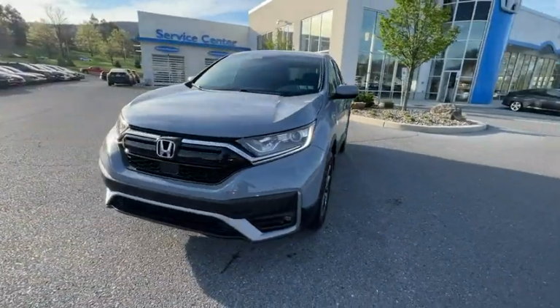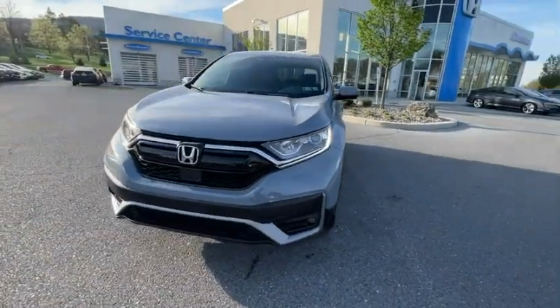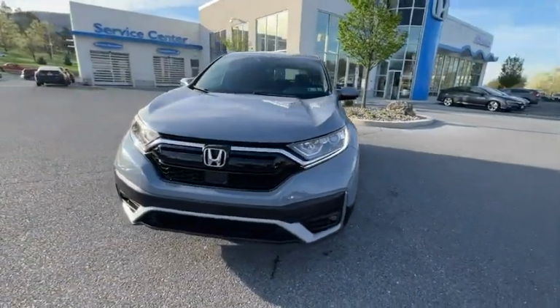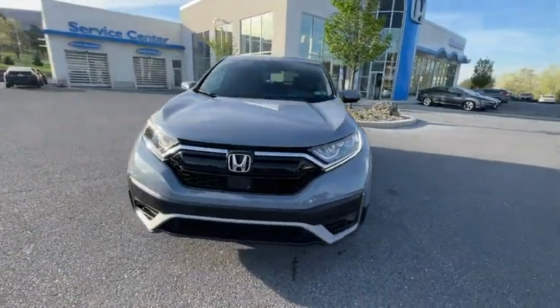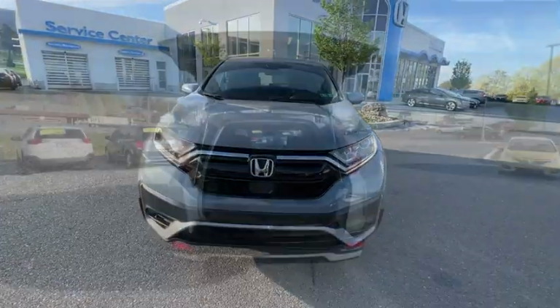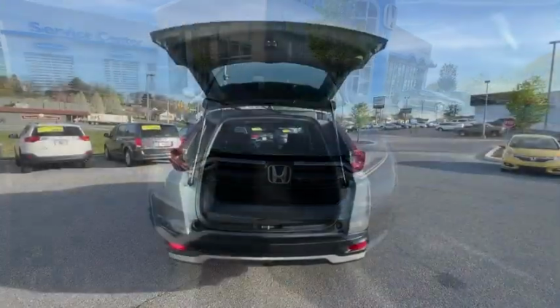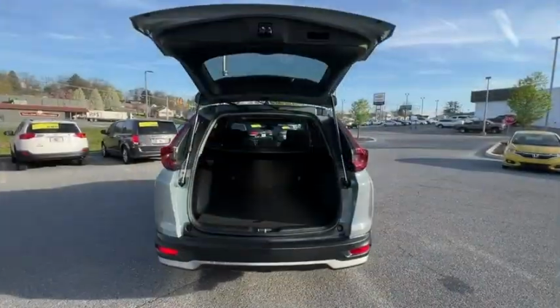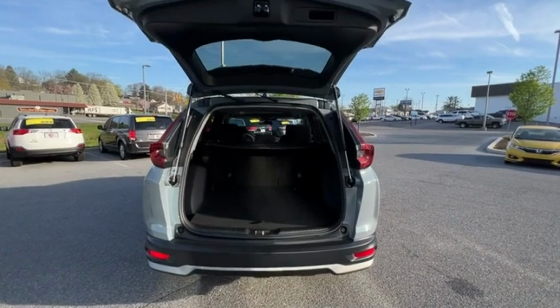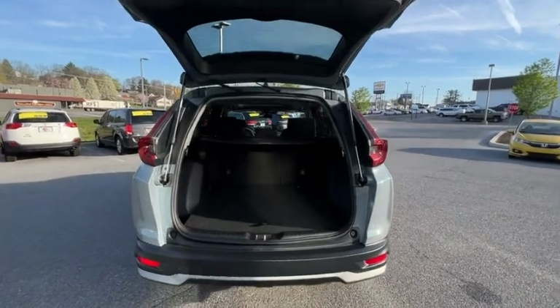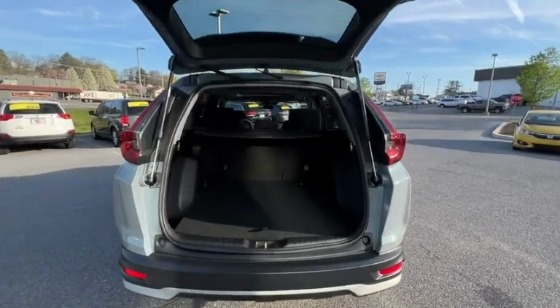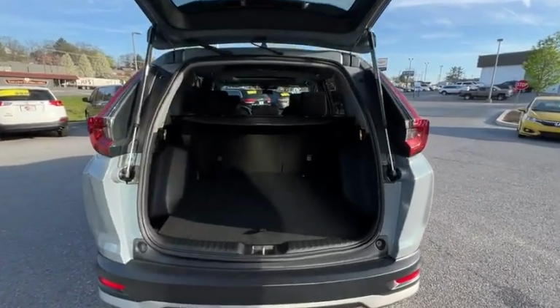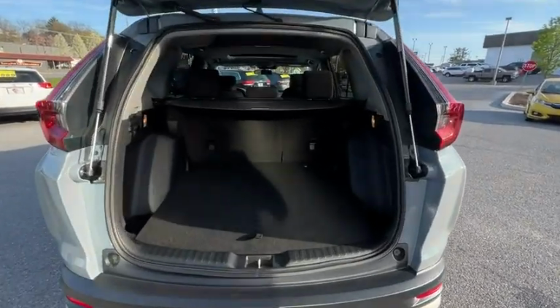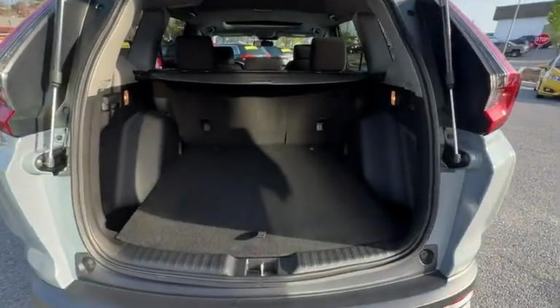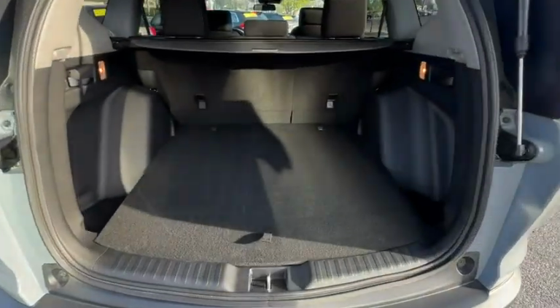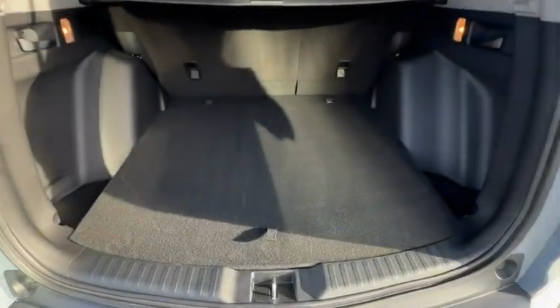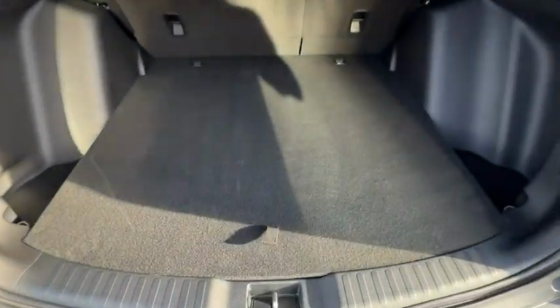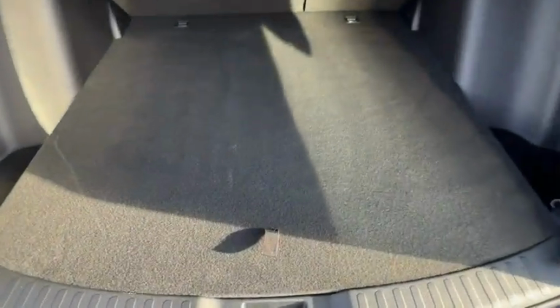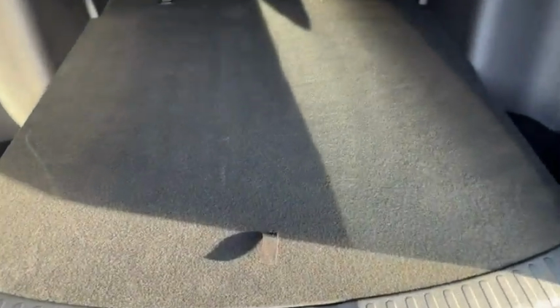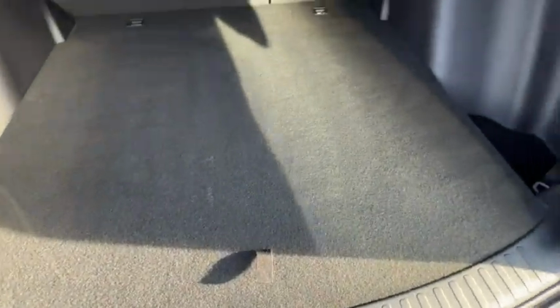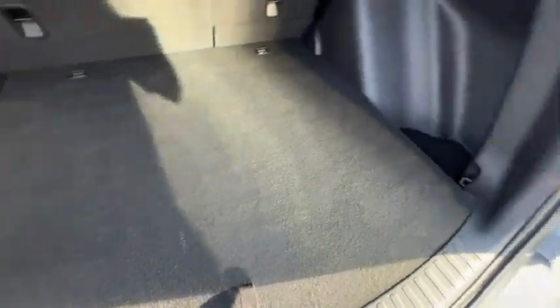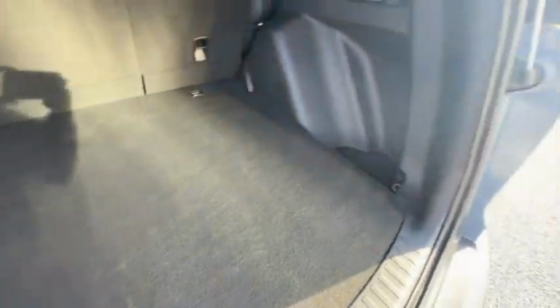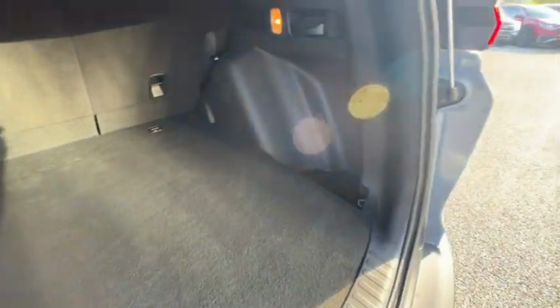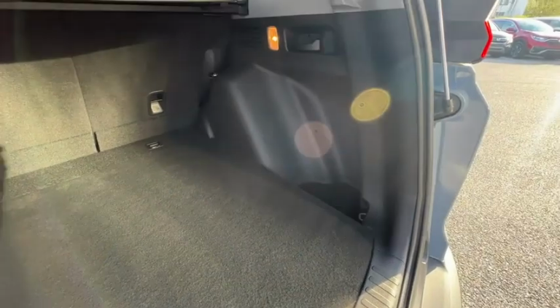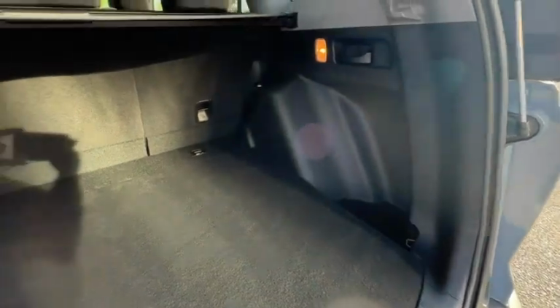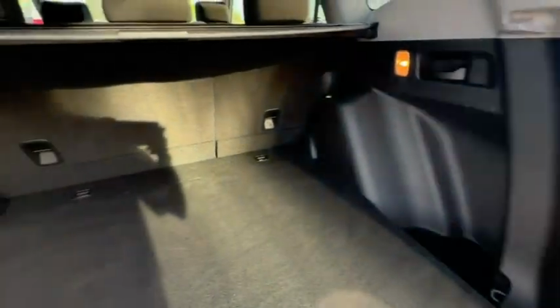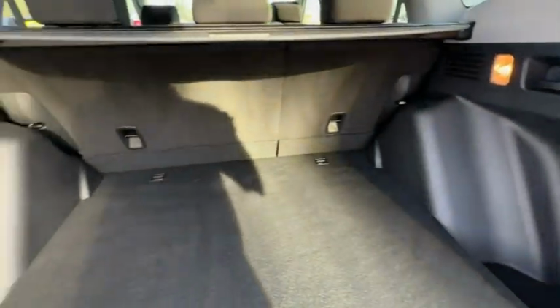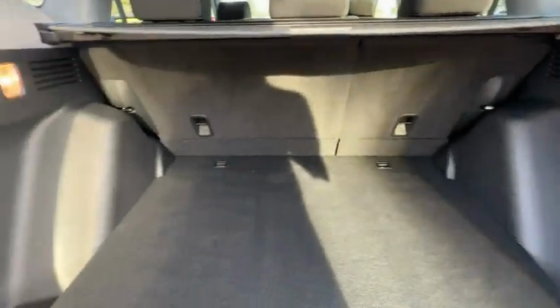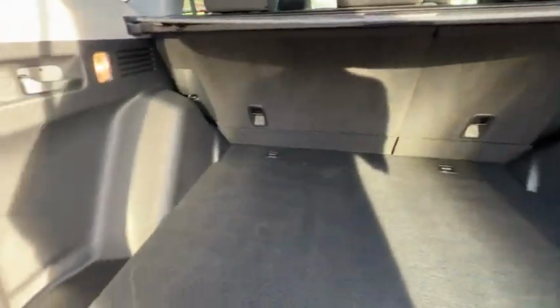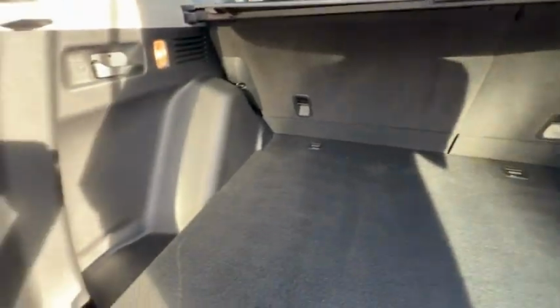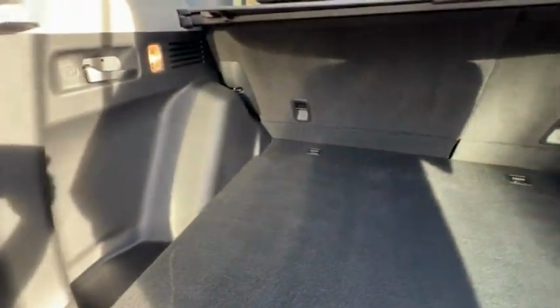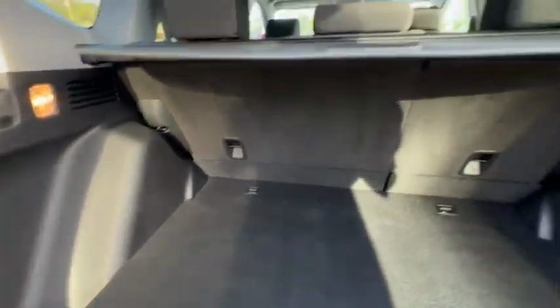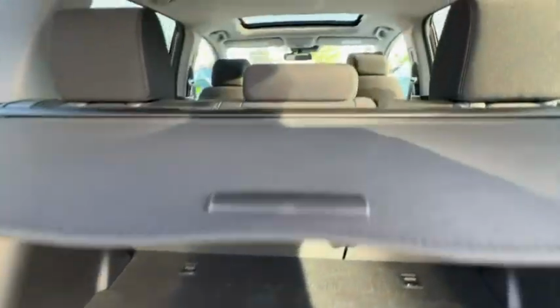Power windows, security system, compass, fog lights, electronic stability control, trip computer, rear window defroster, heated front seat, remote keyless entry, and tachometer.